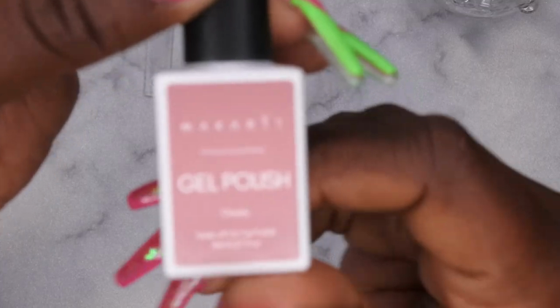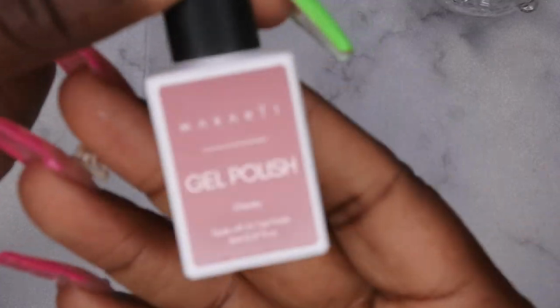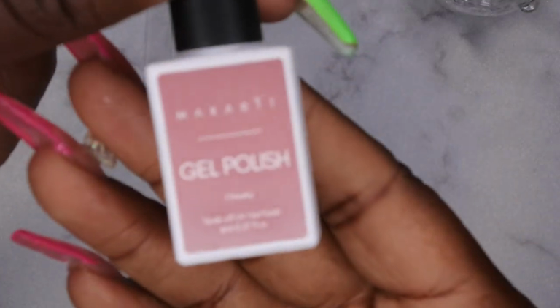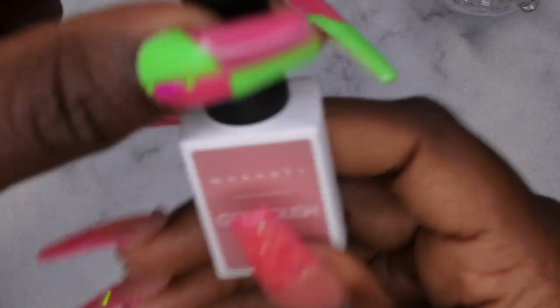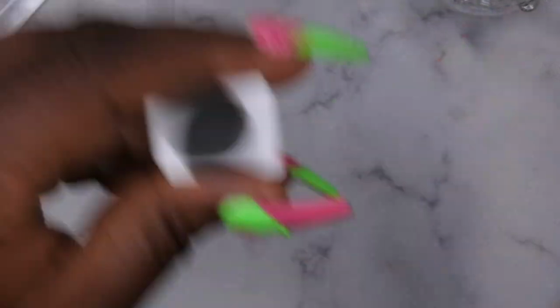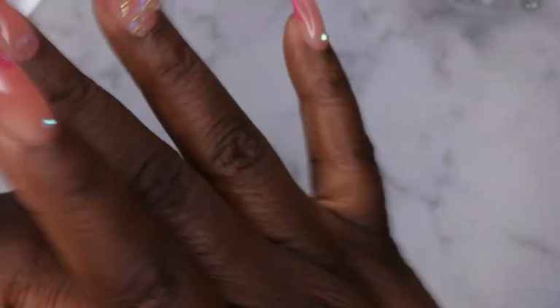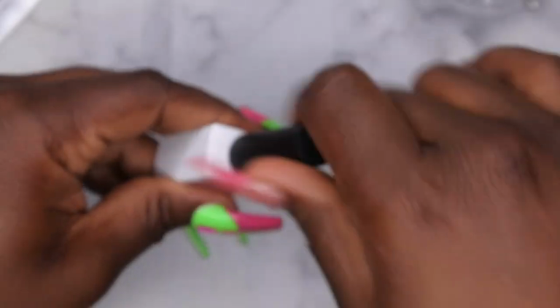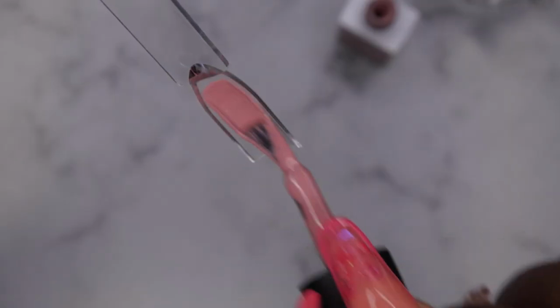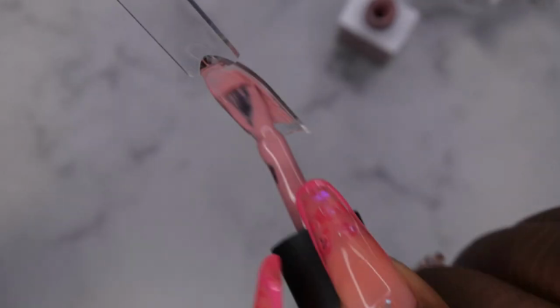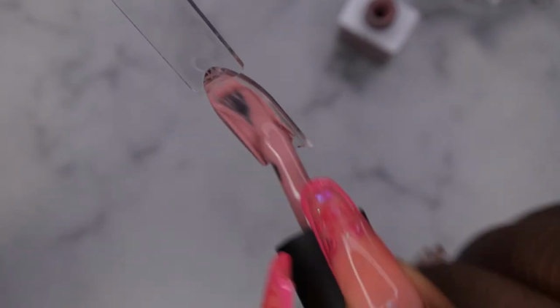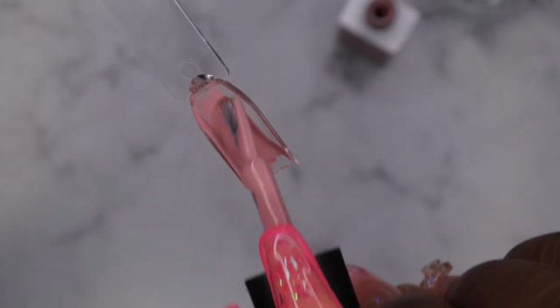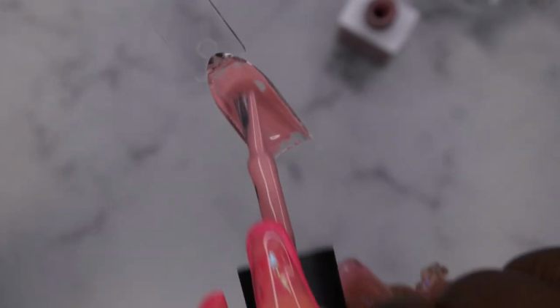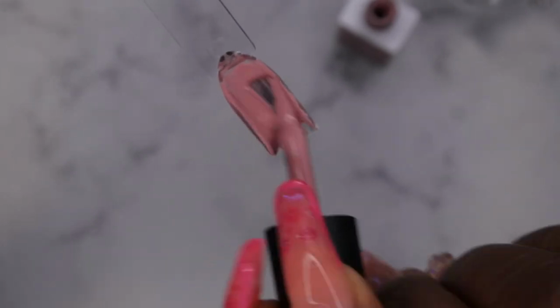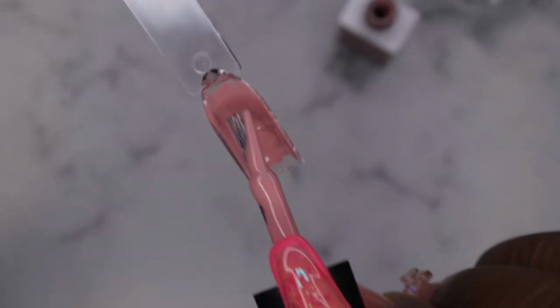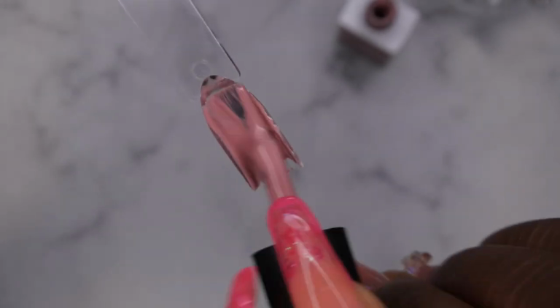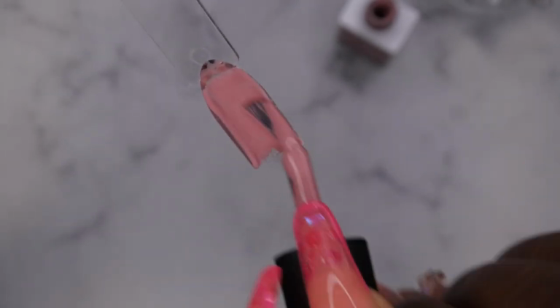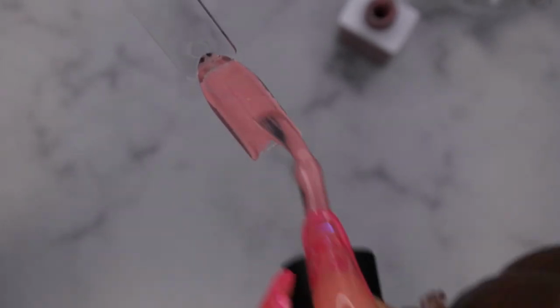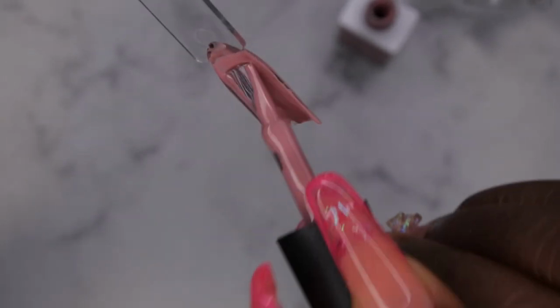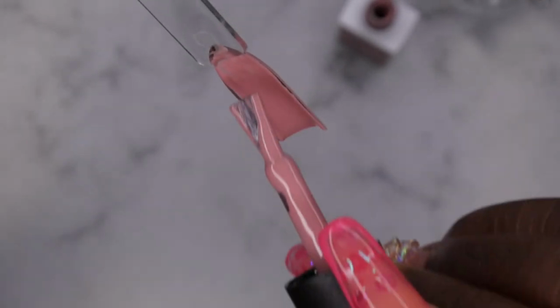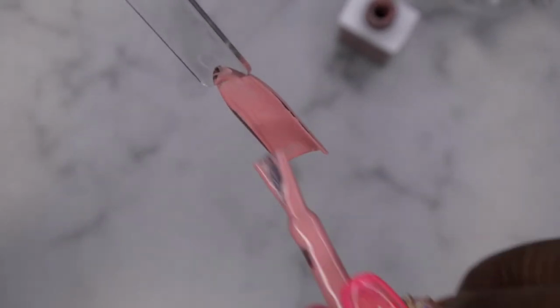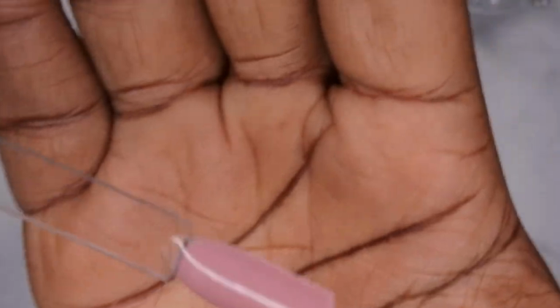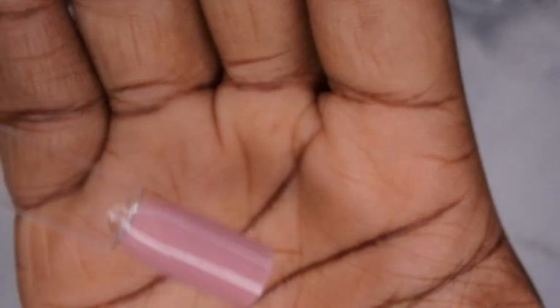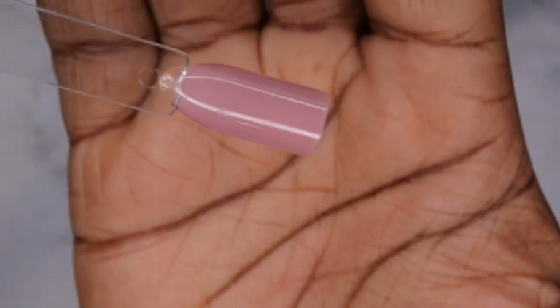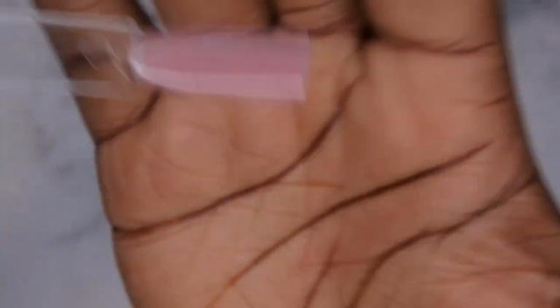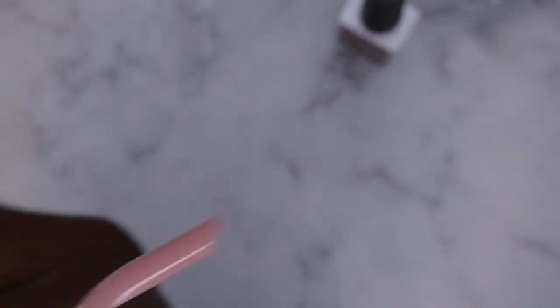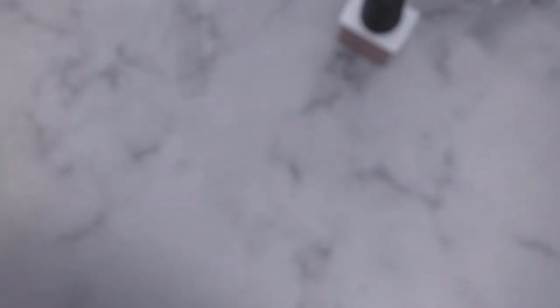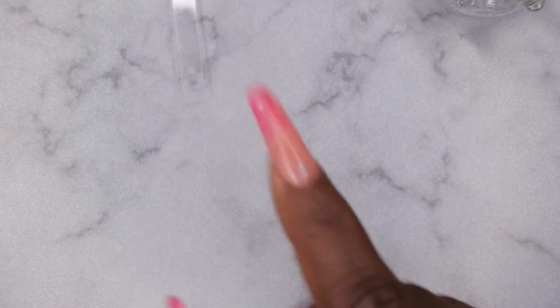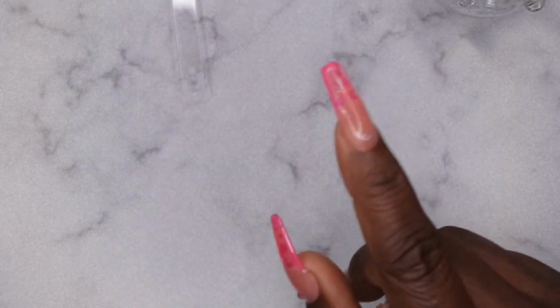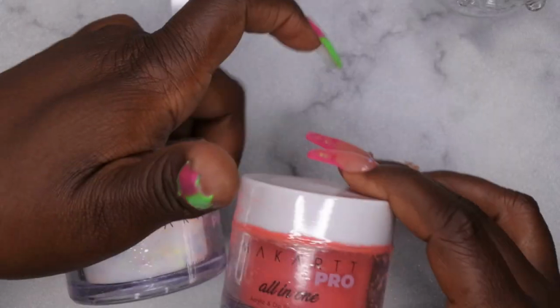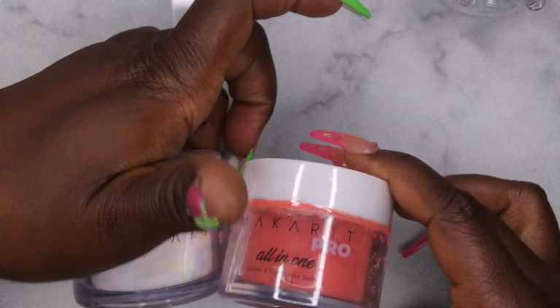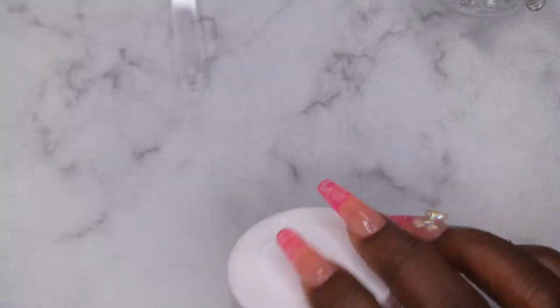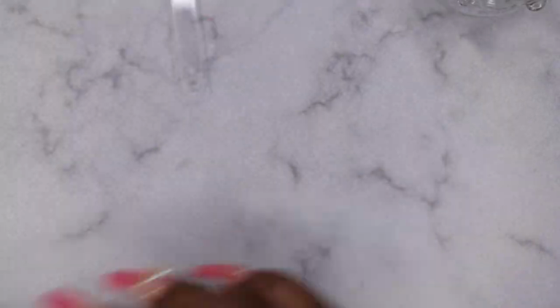Next, I'm going to go in with Cheeky and swatch that. This is pretty — absolutely stunning. This is also one coat coverage. I'm going to cure that, and while those are curing I'm going to go ahead and swatch the two acrylics.